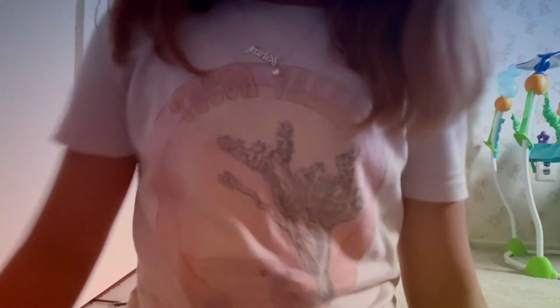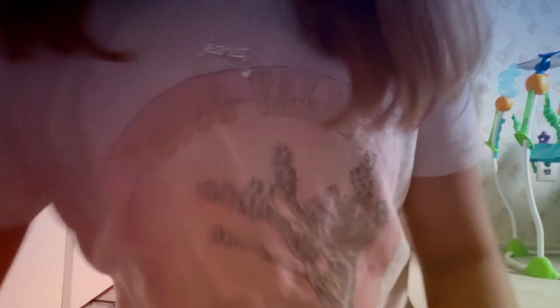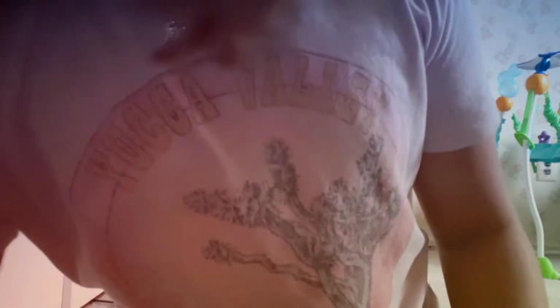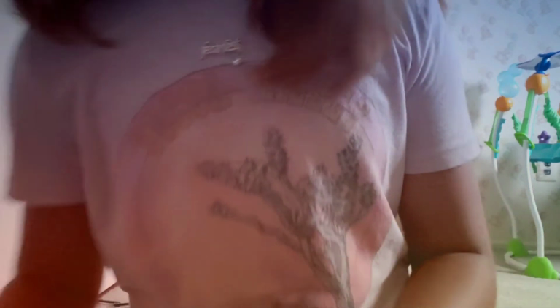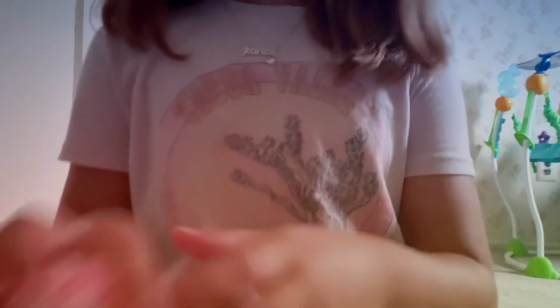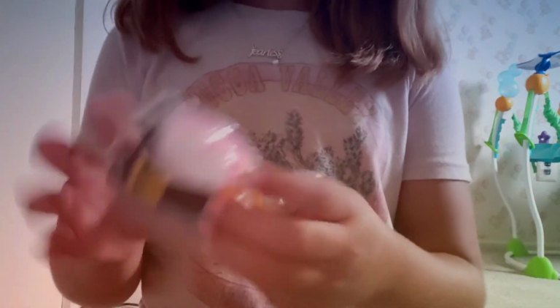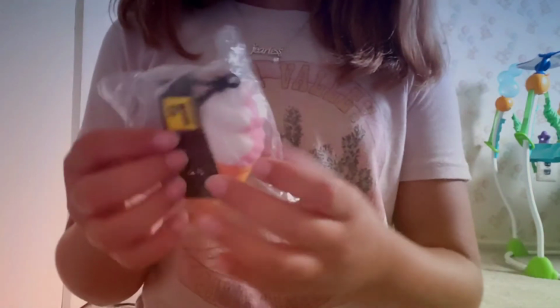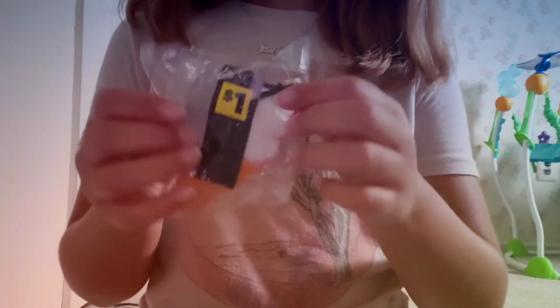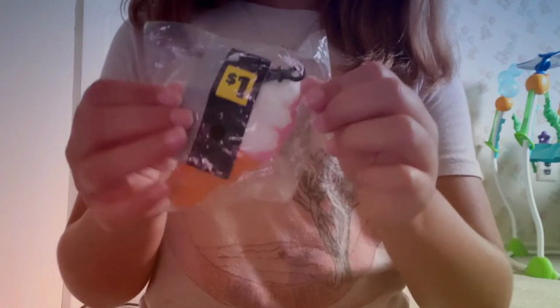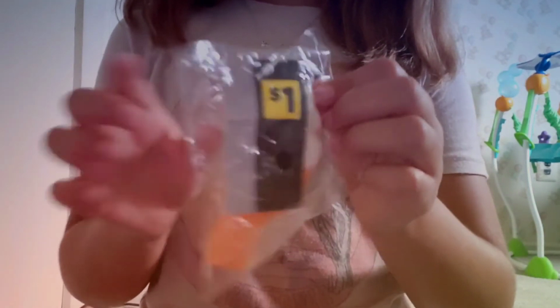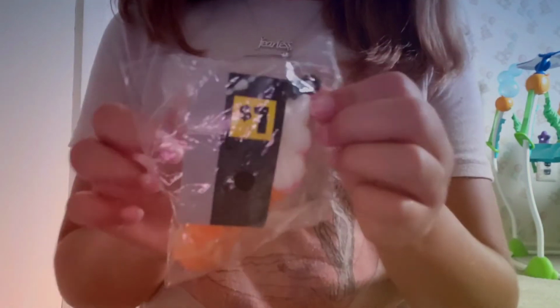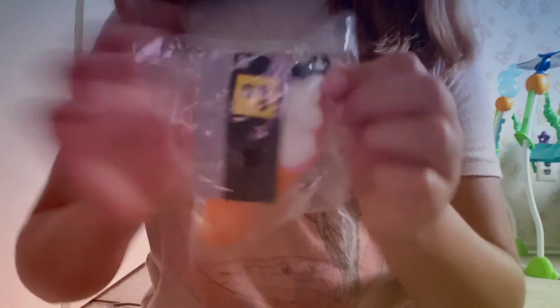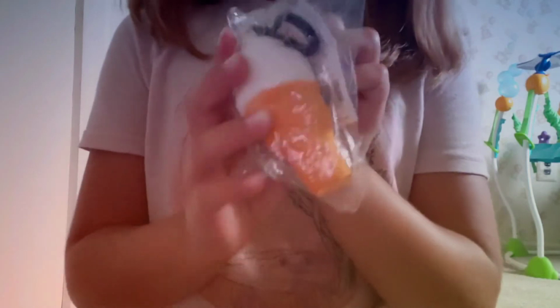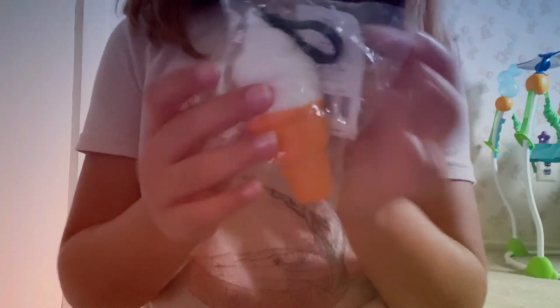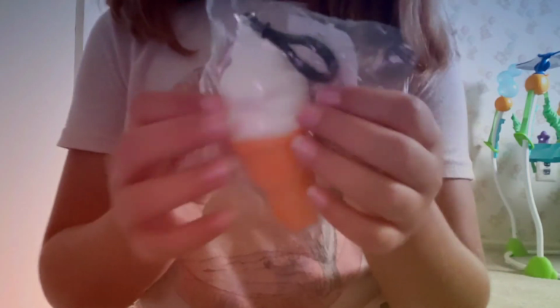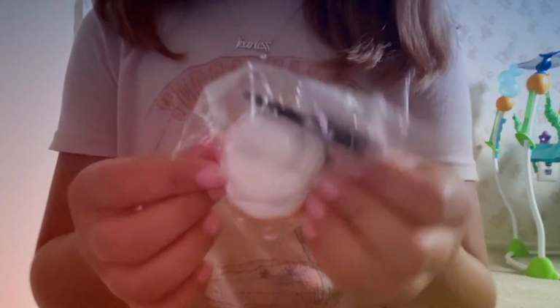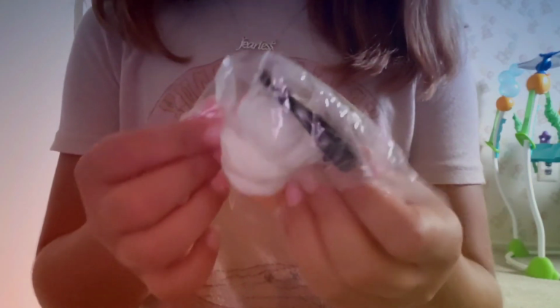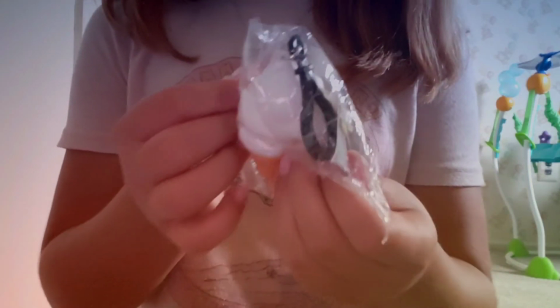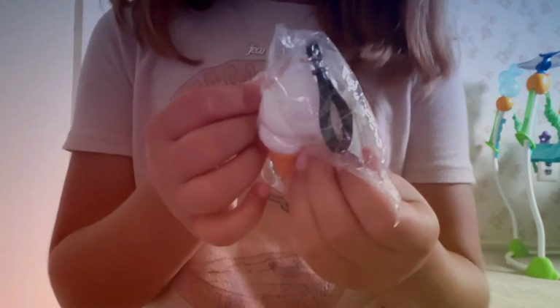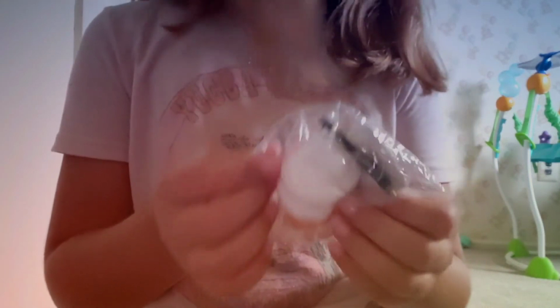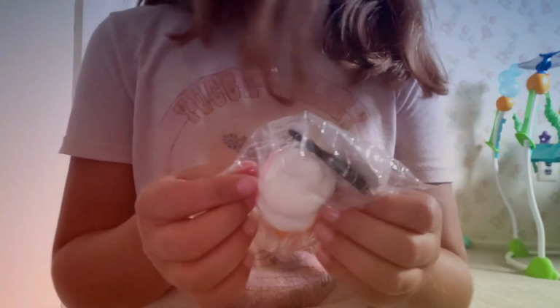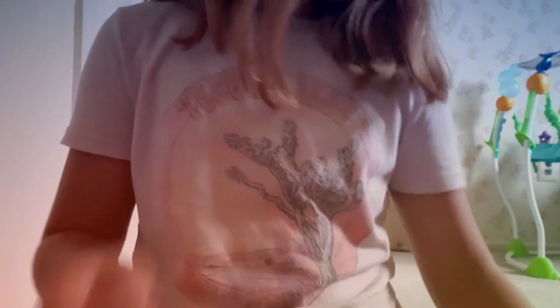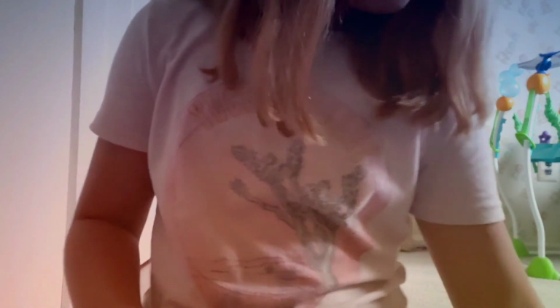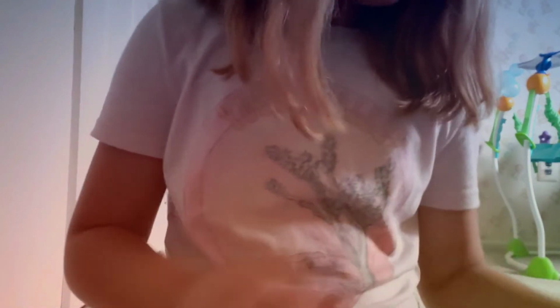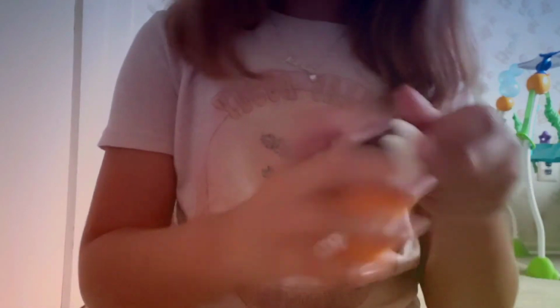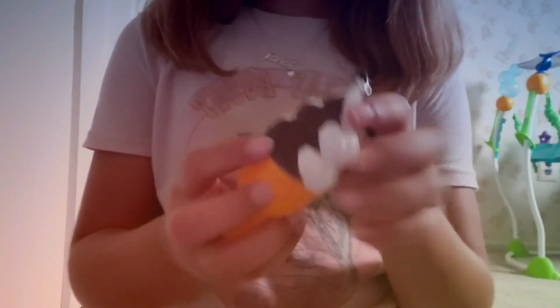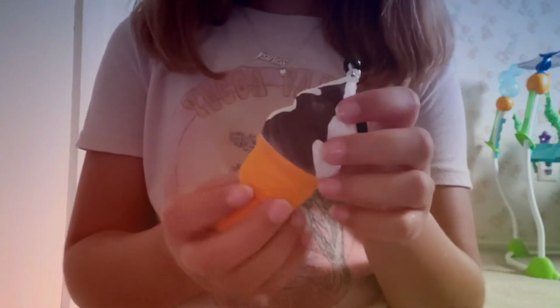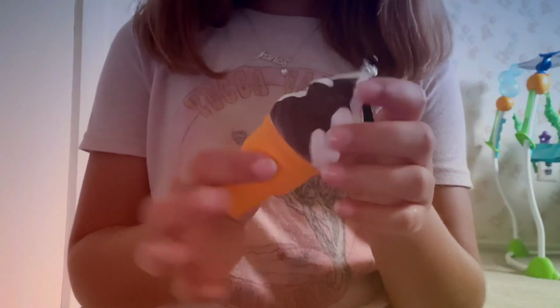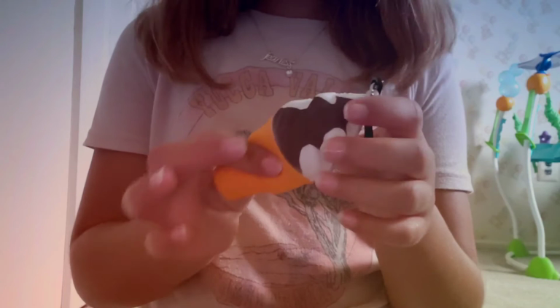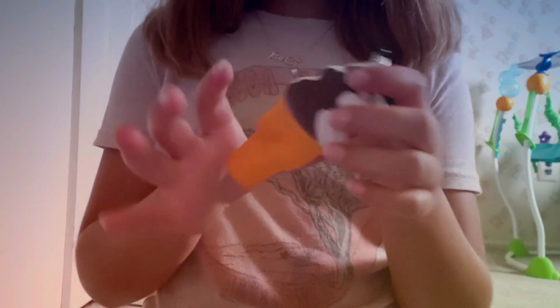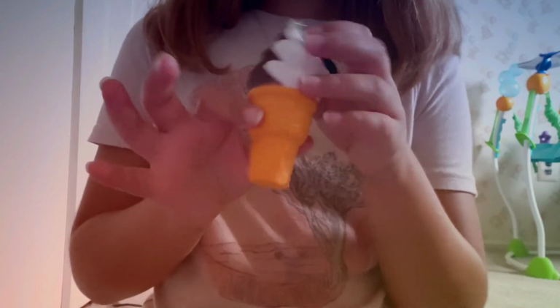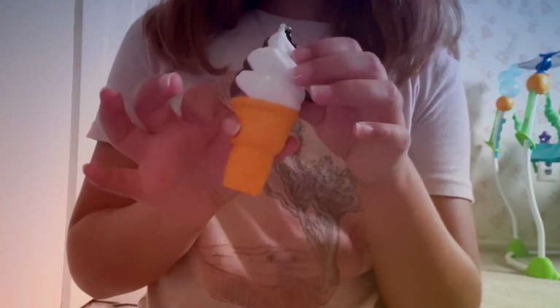And the next one — let's see — it's one dollar. This one is the strawberry one.